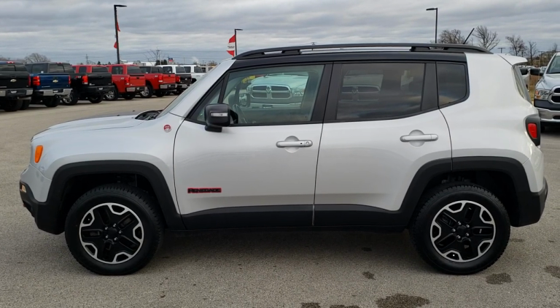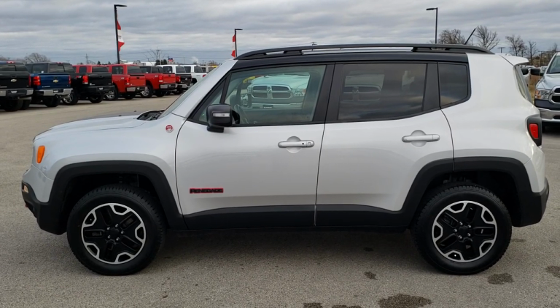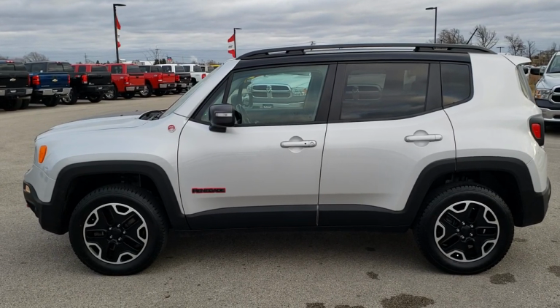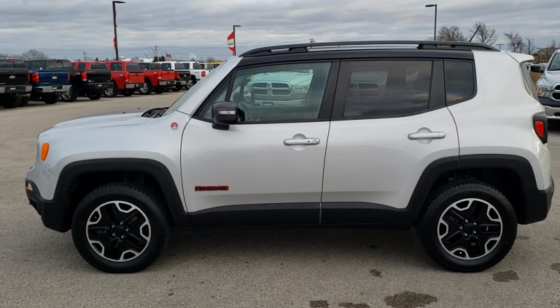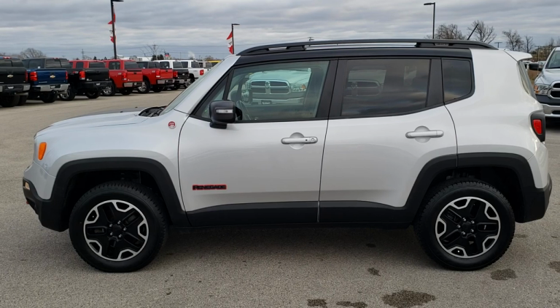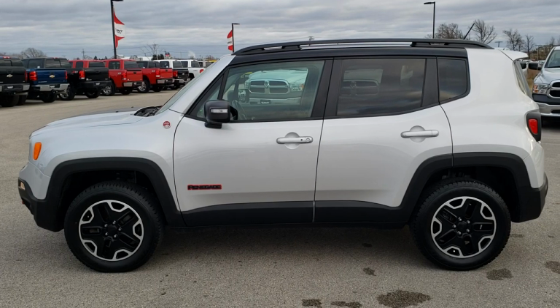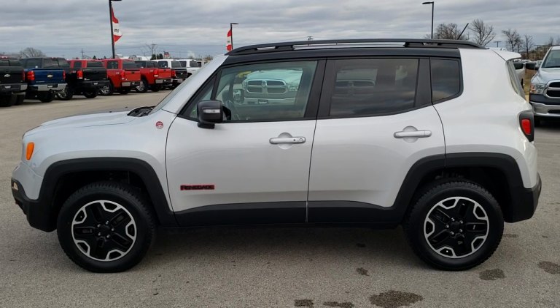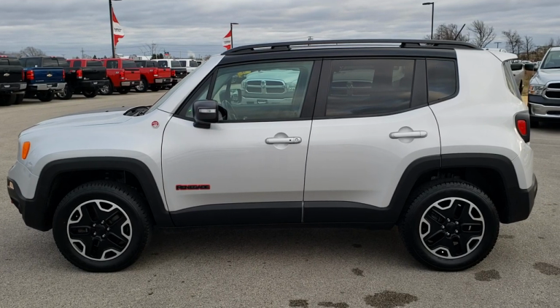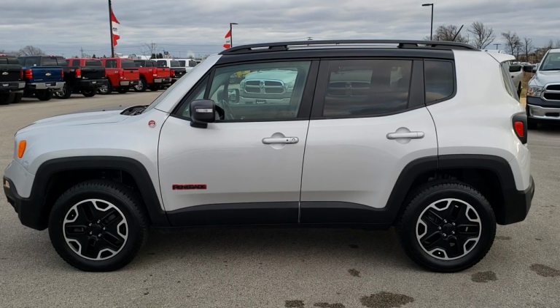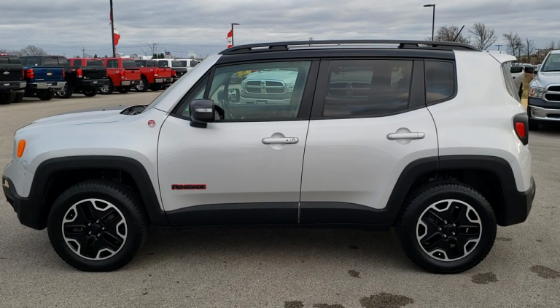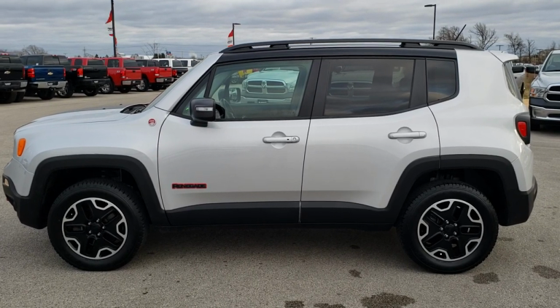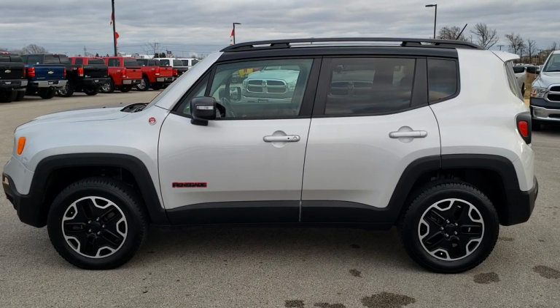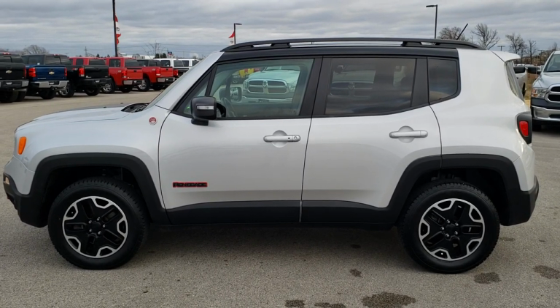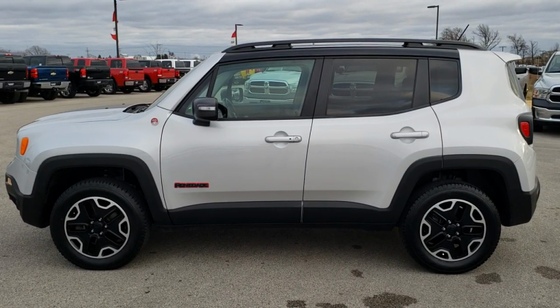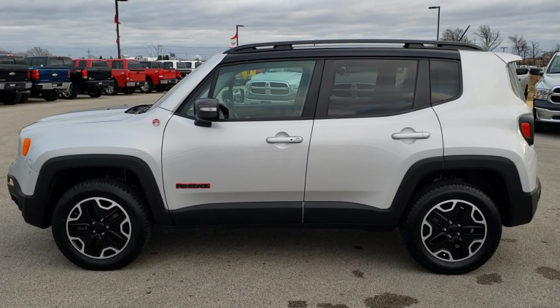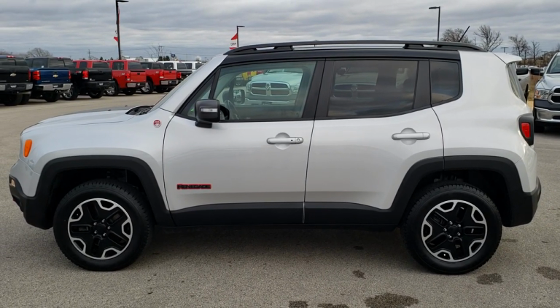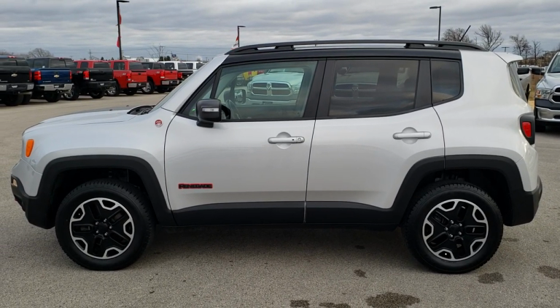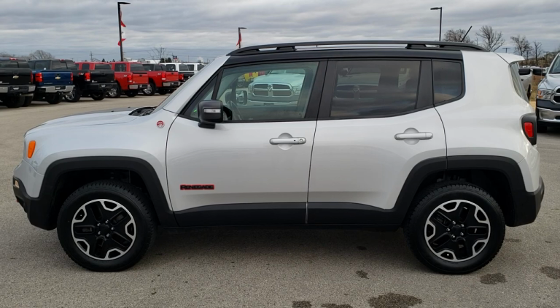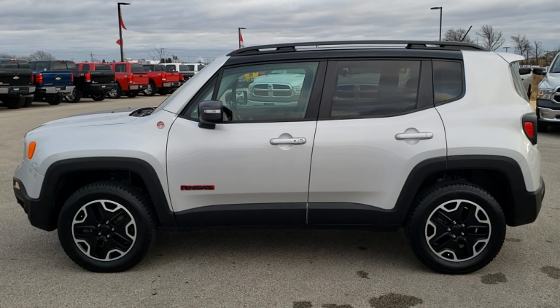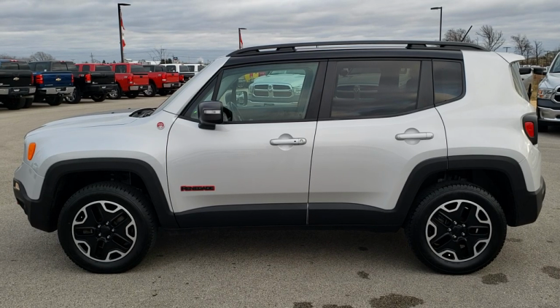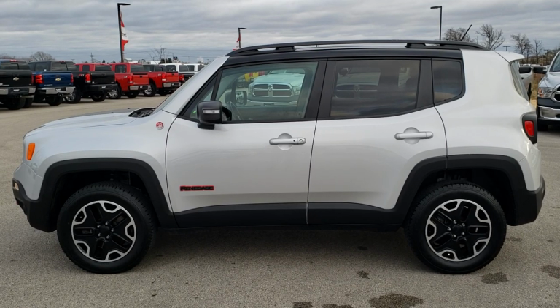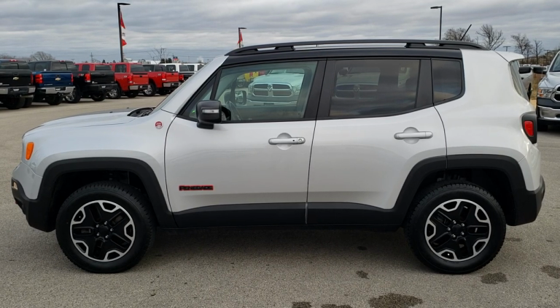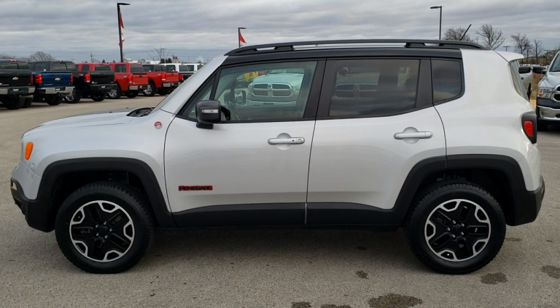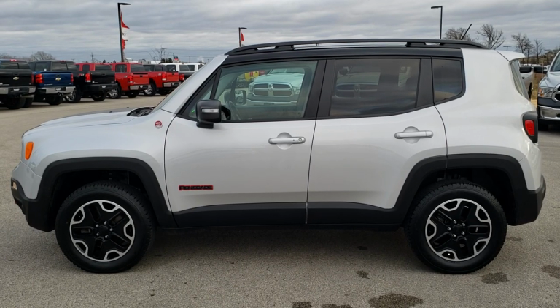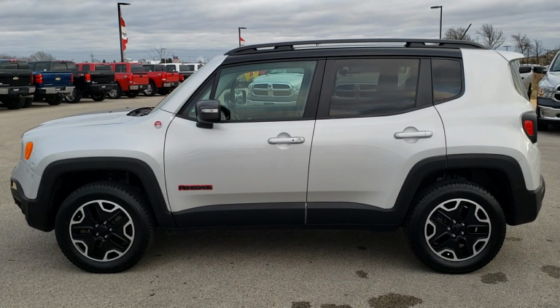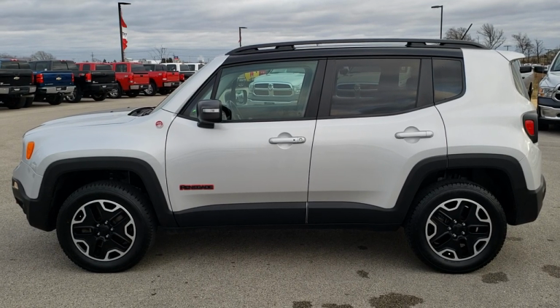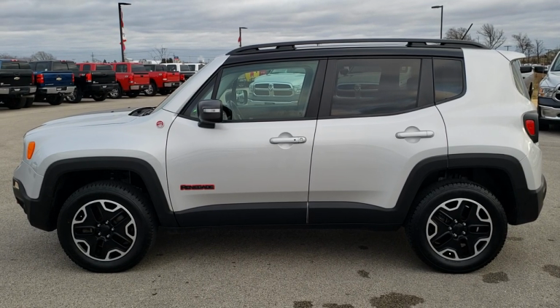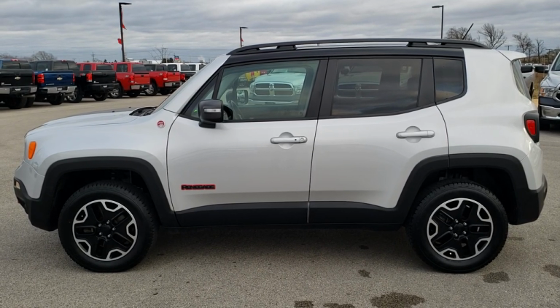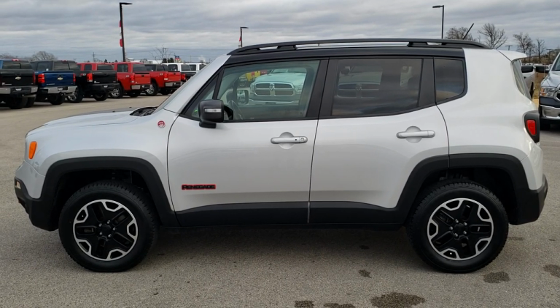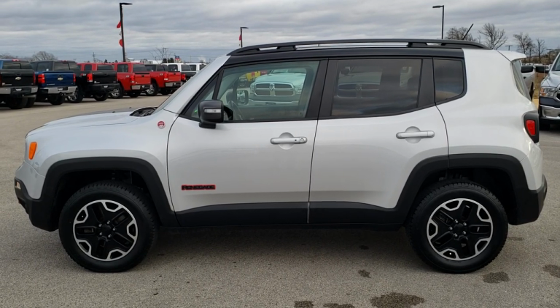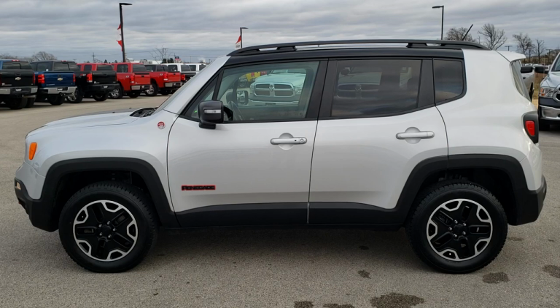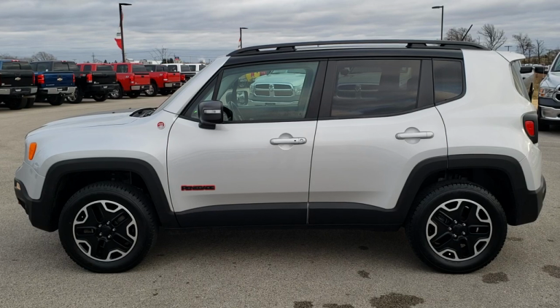Thank you so much for checking out the video. If you want to make this one yours, give us a call right now at 920-921-0850. Ask for one of our sales associates to make this Jeep Renegade yours today. Once again, that number is 920-921-0850.